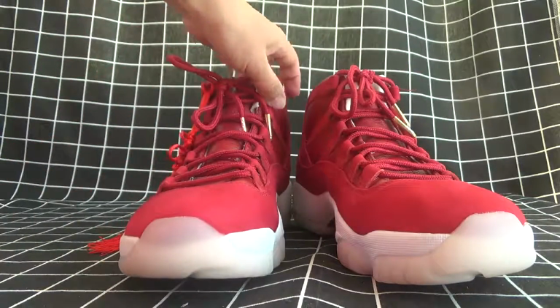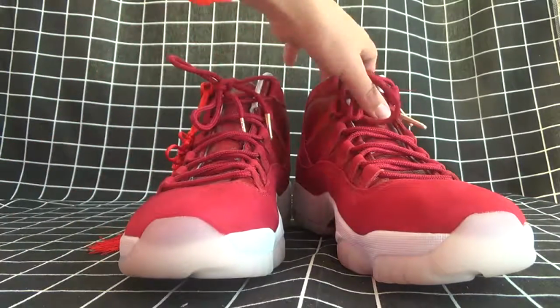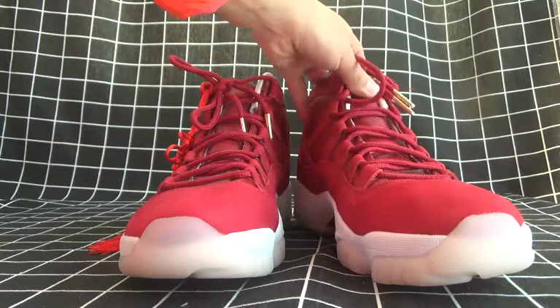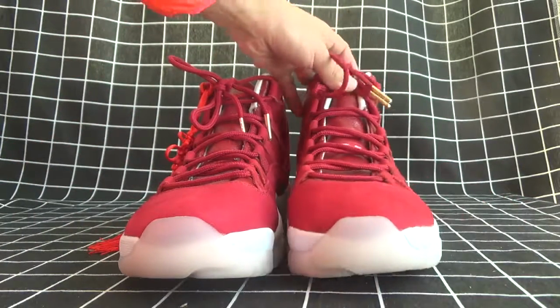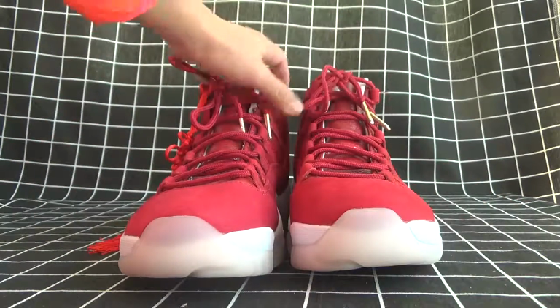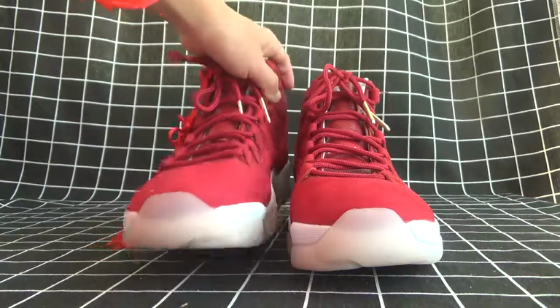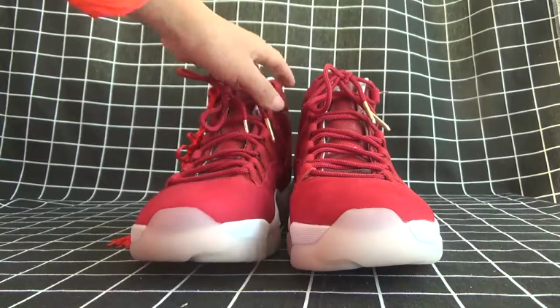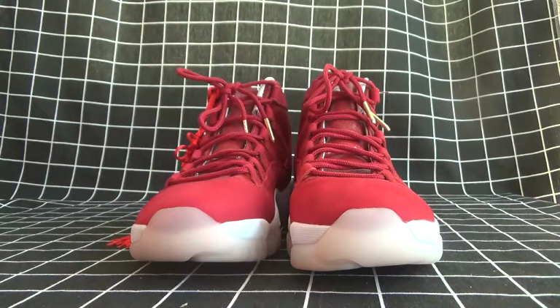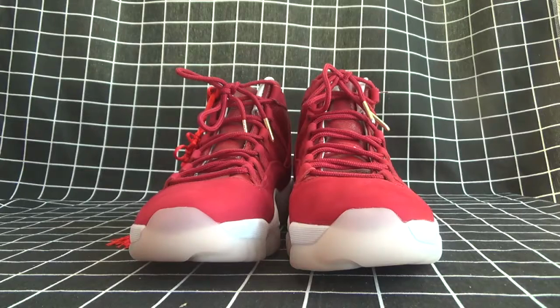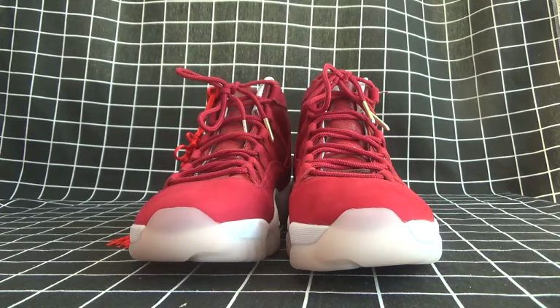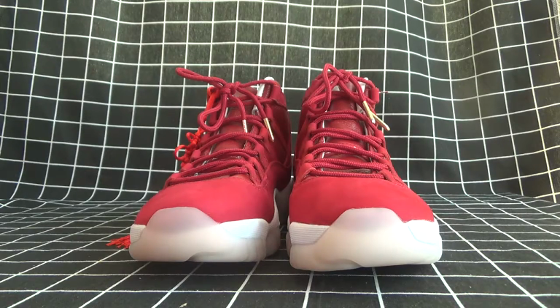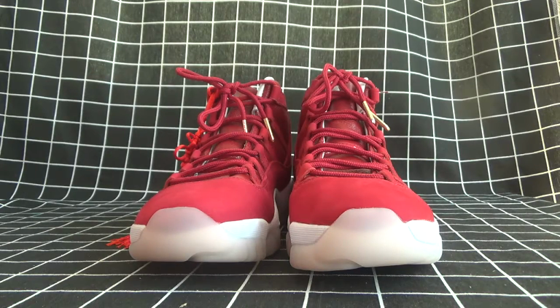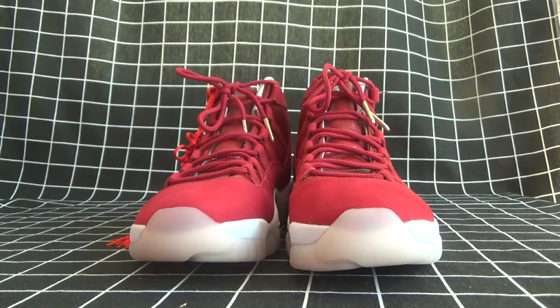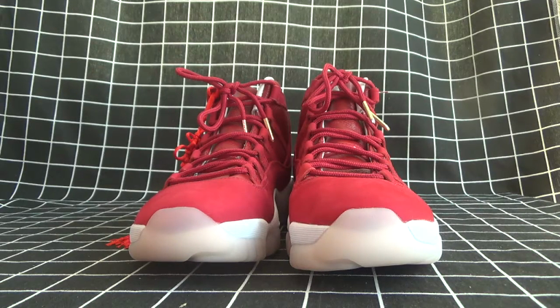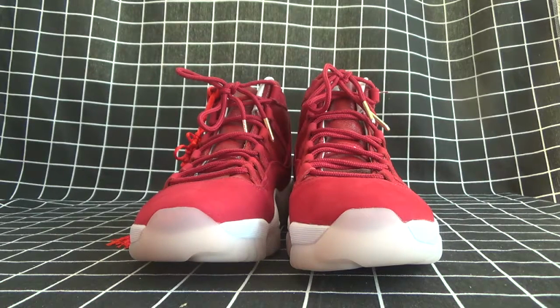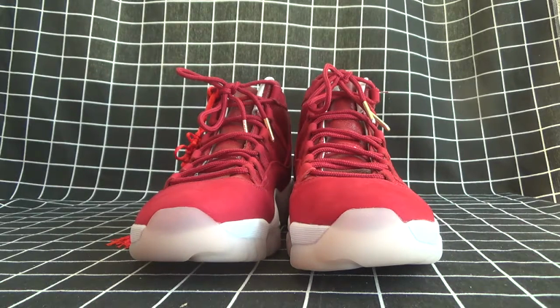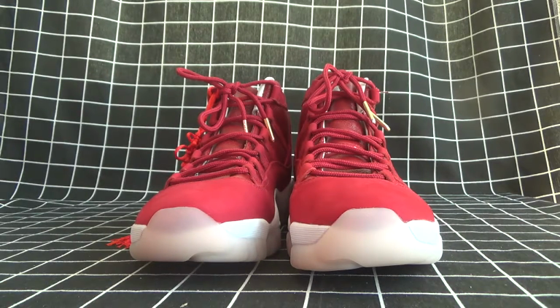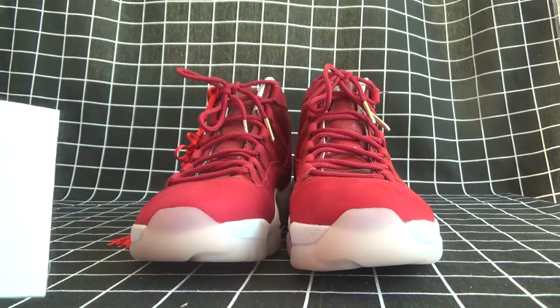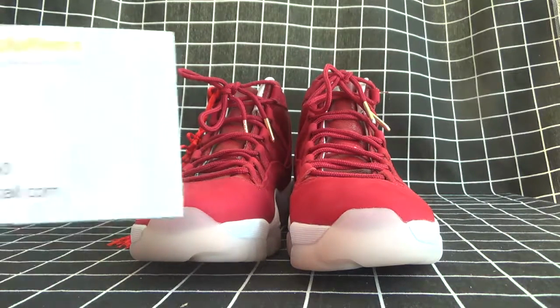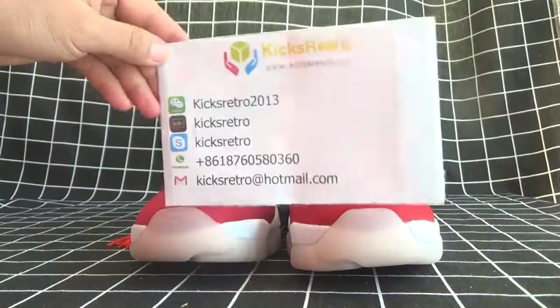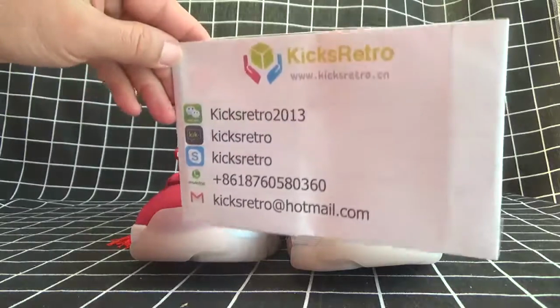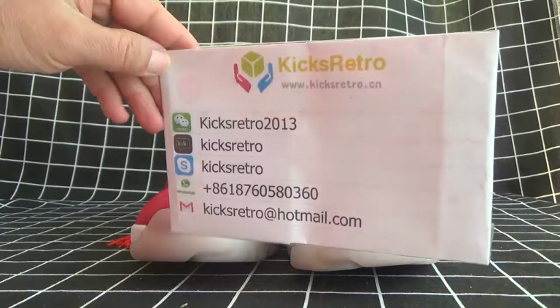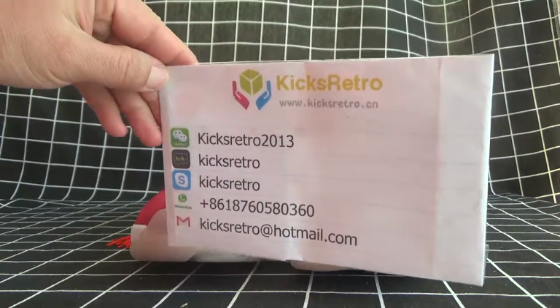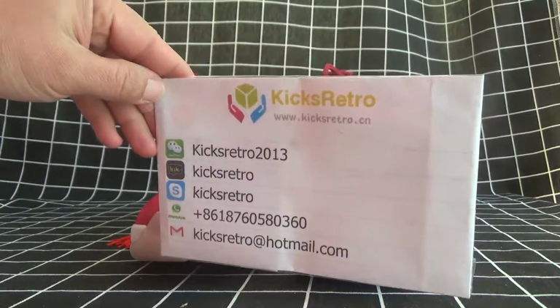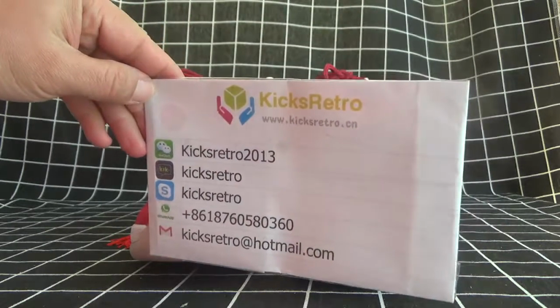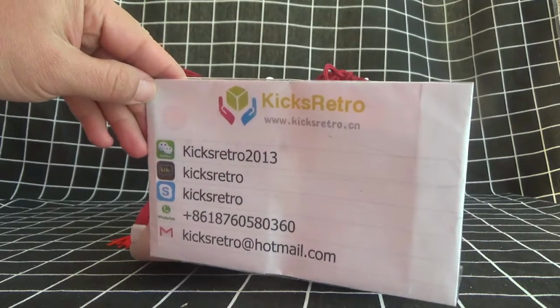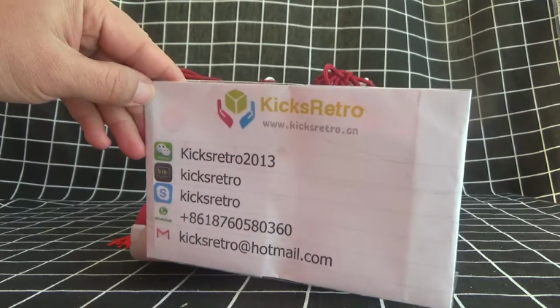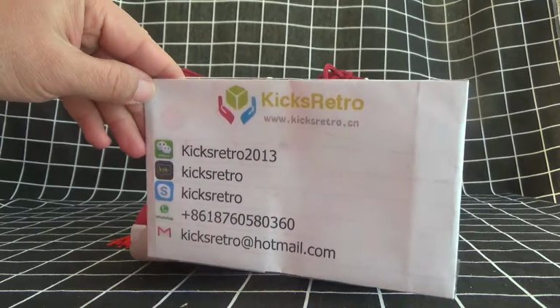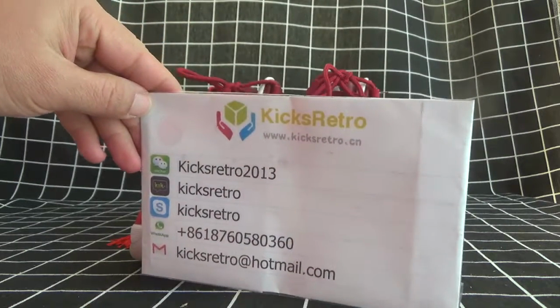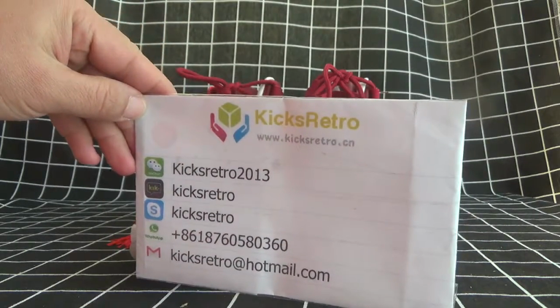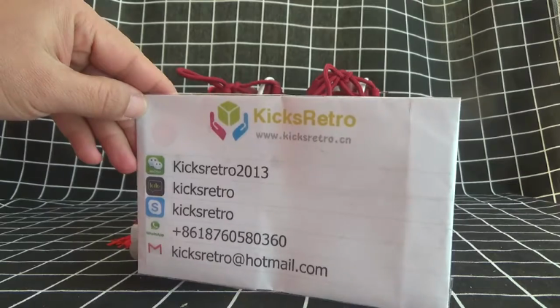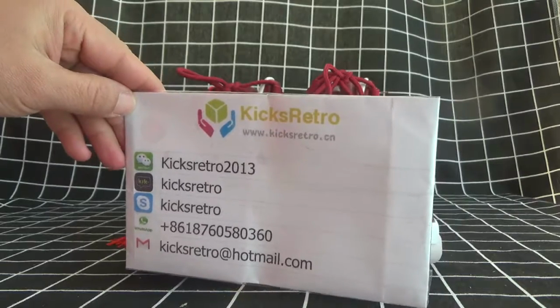Thank you for reviewing the video. Welcome to our website for more choices of shoes. Our contact details are there for your guide. See you next time. Thank you.